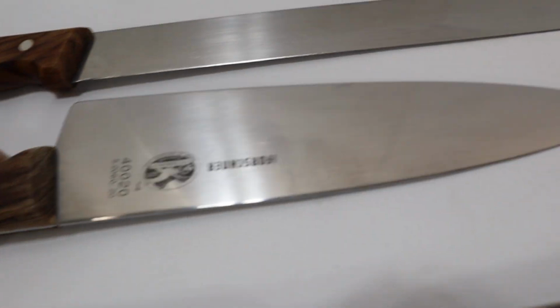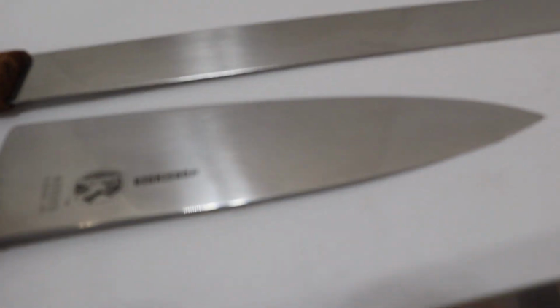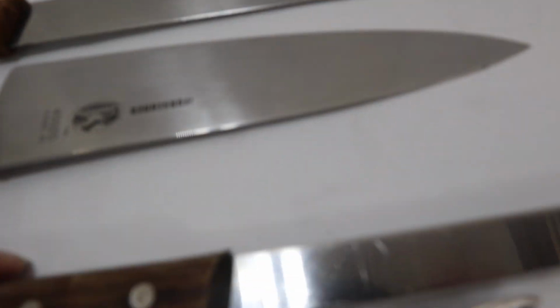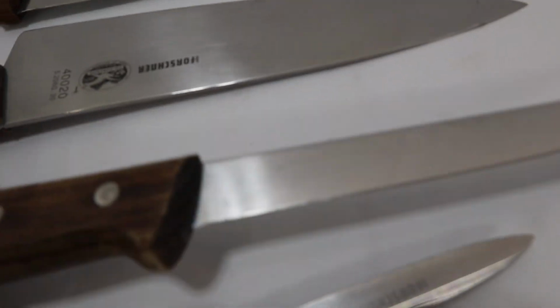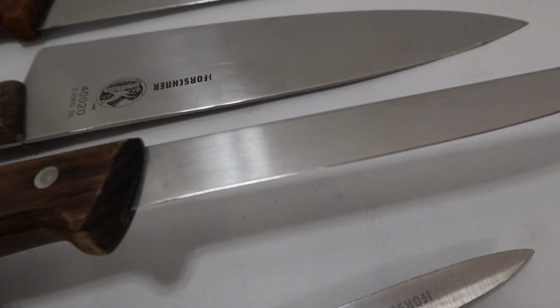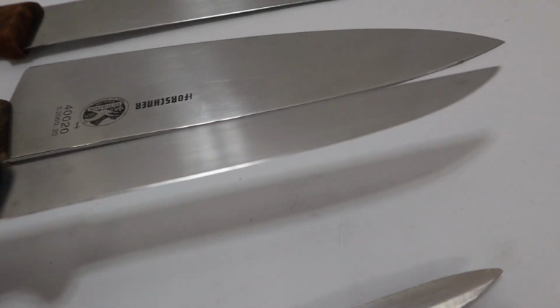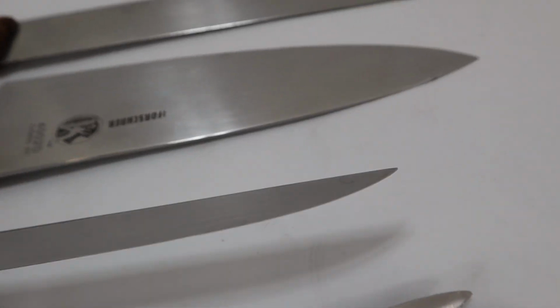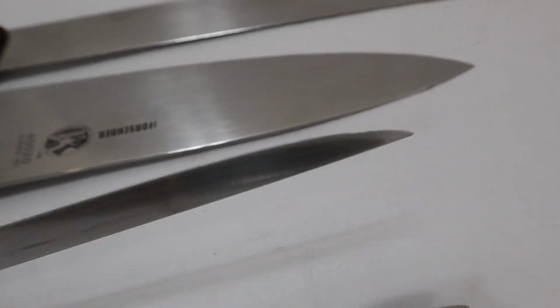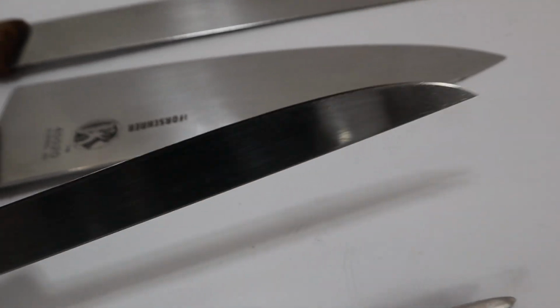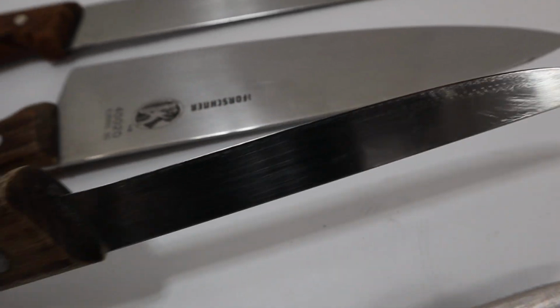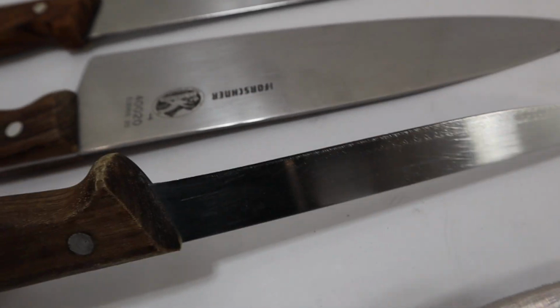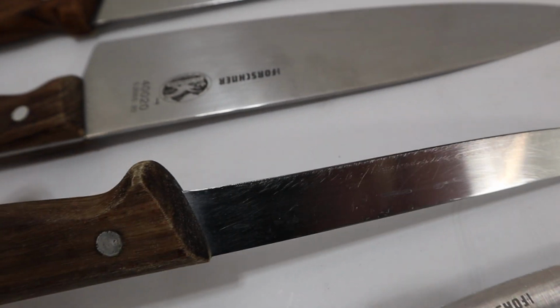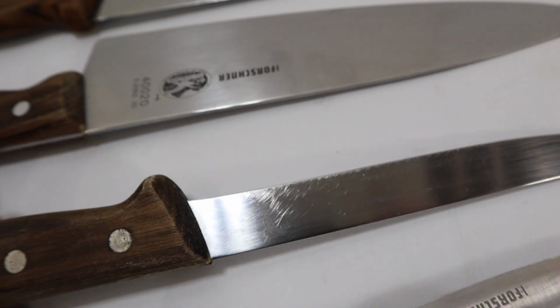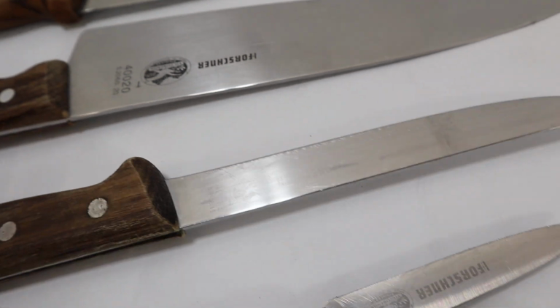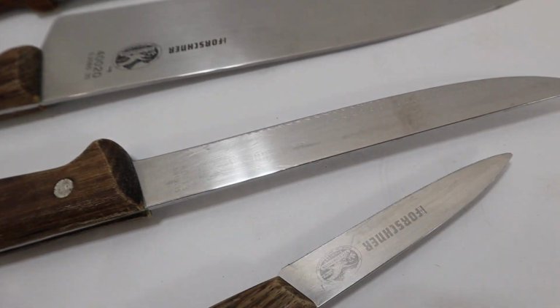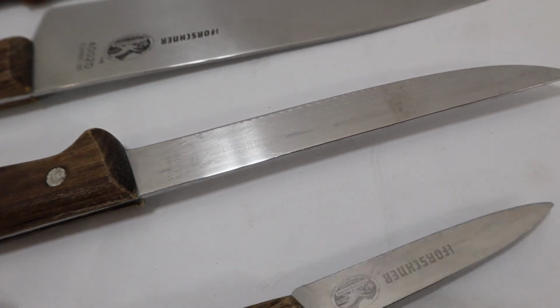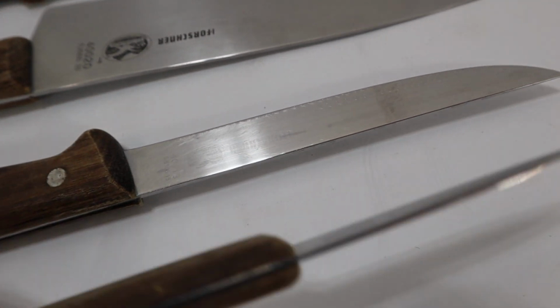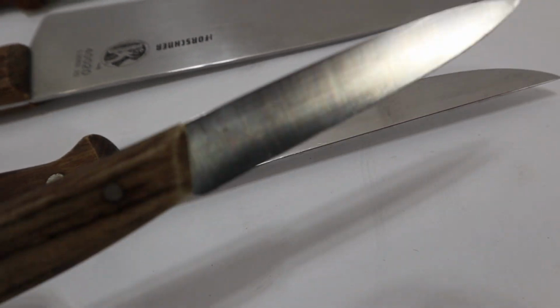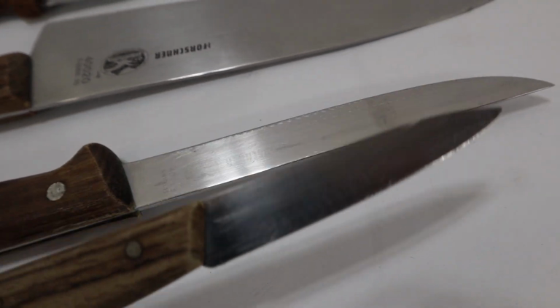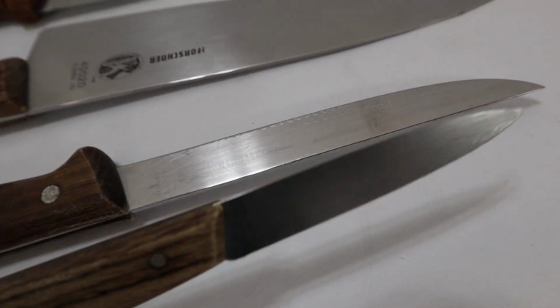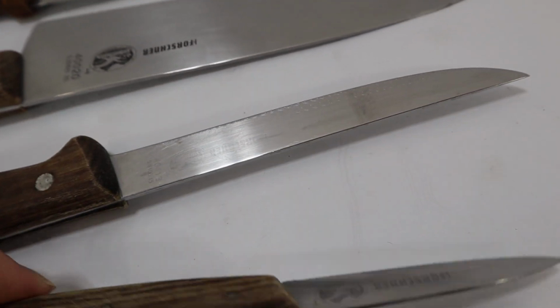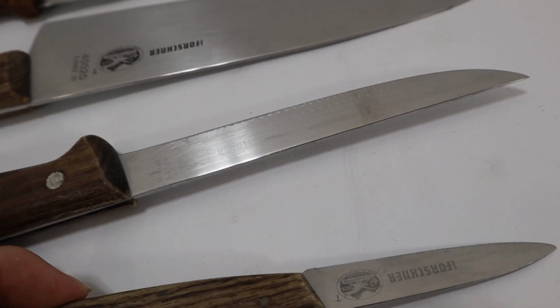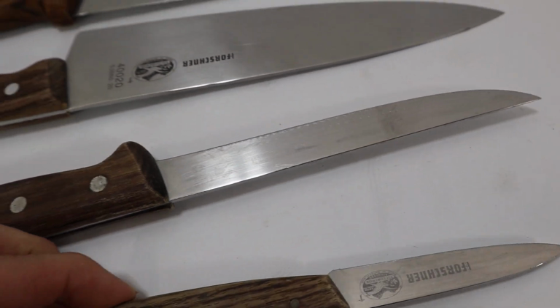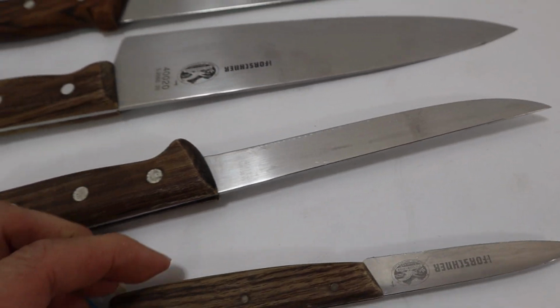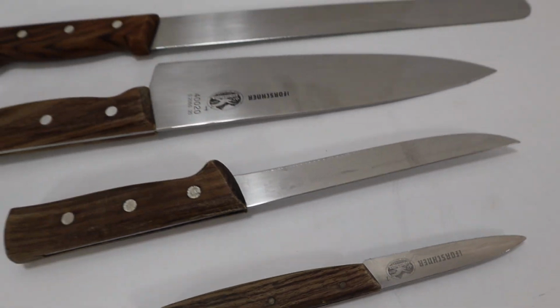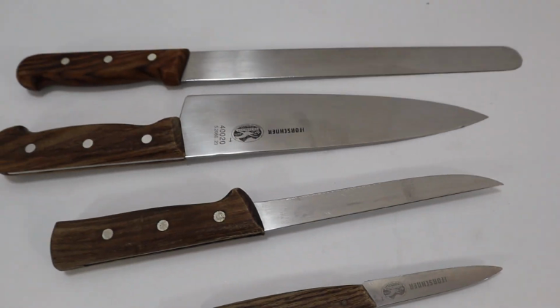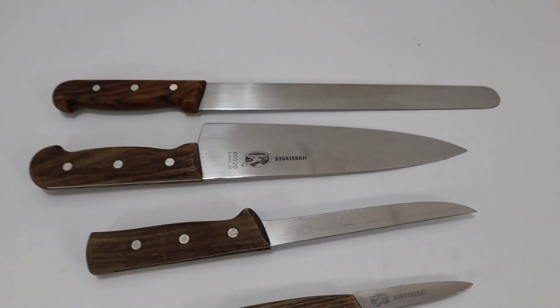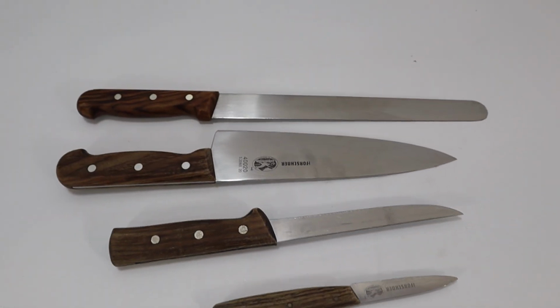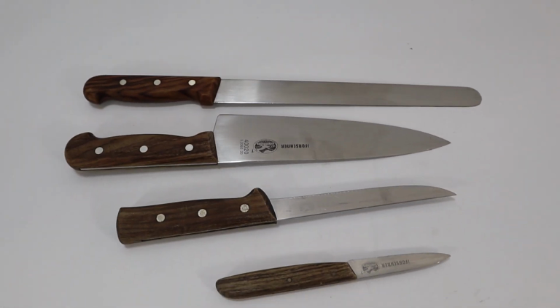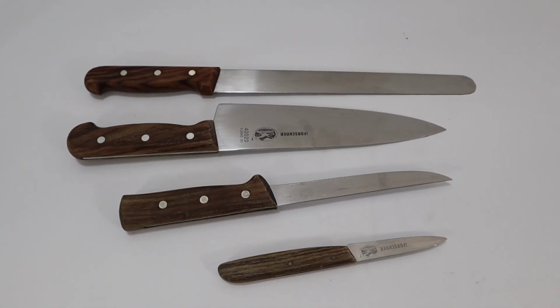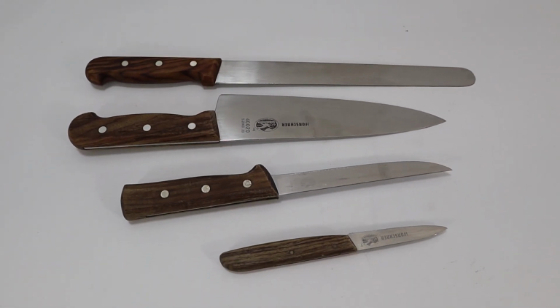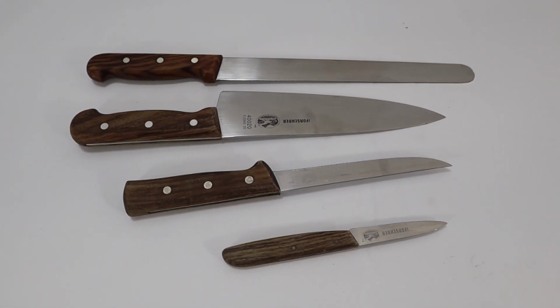But they're in decent shape. This is a very nice knife set. We're selling it as a set. Thanks for looking everybody. Have a great day.